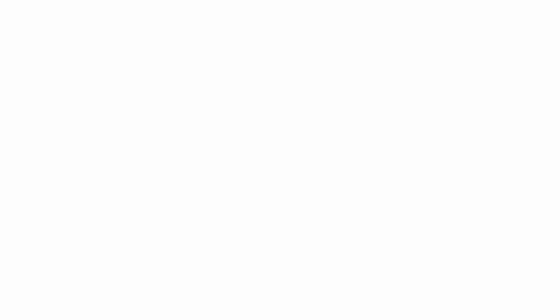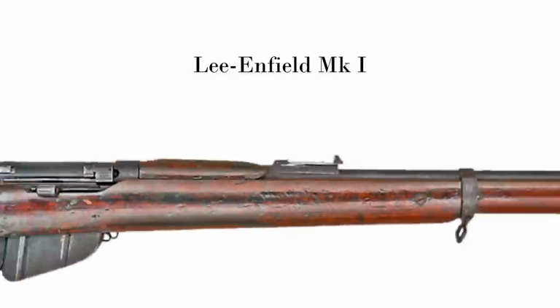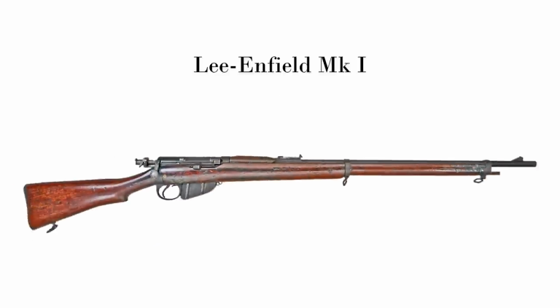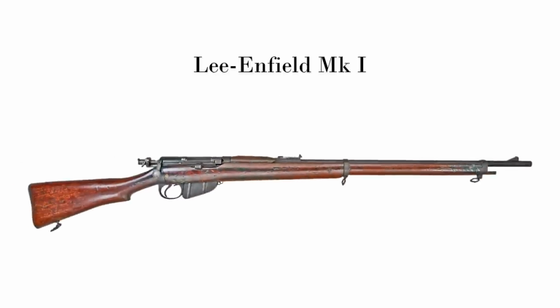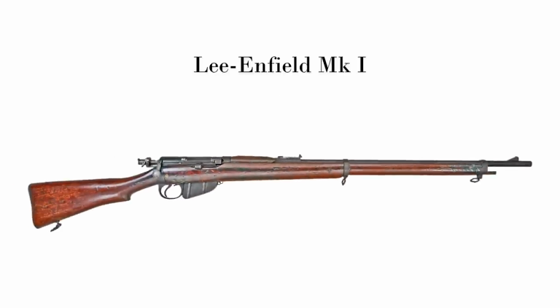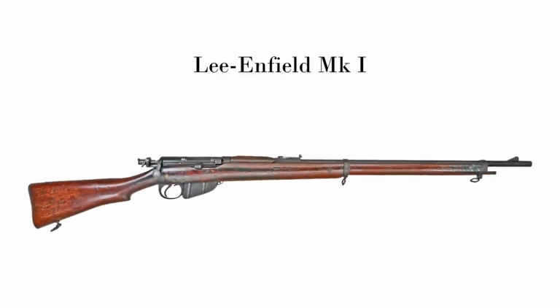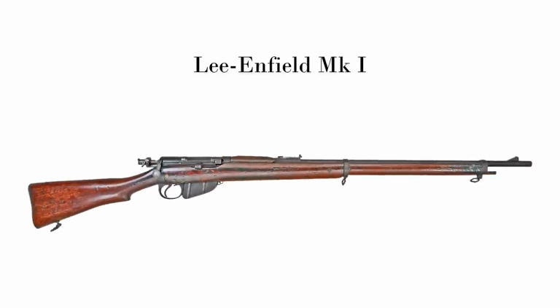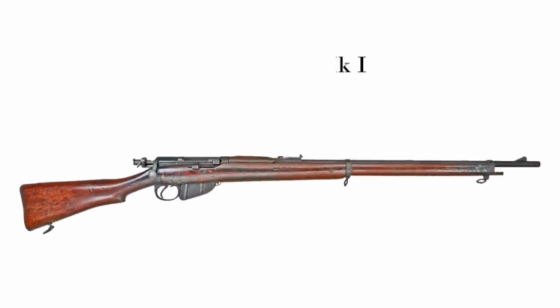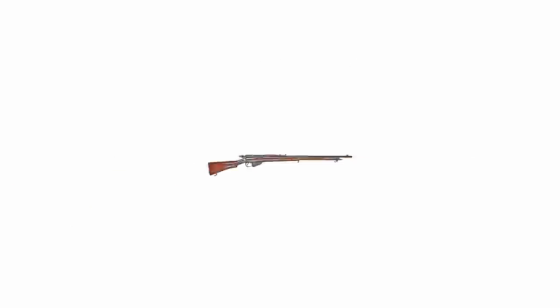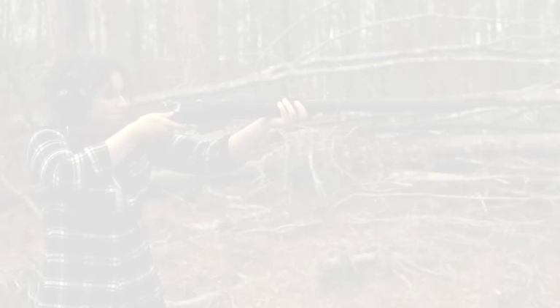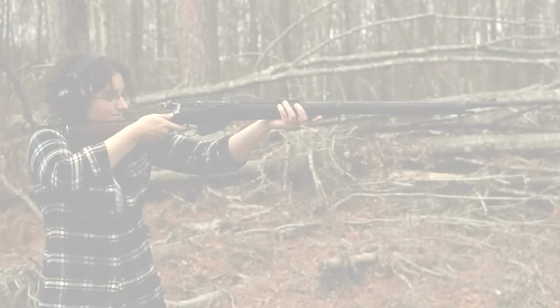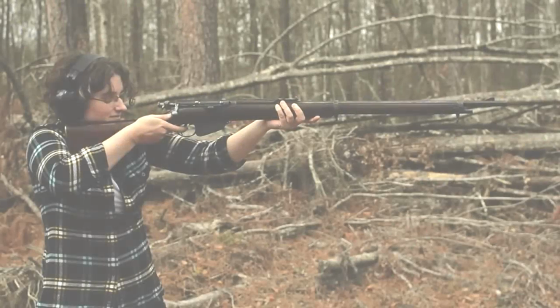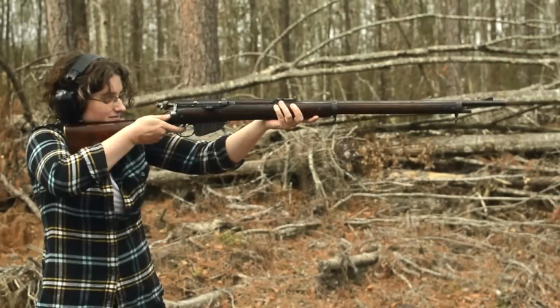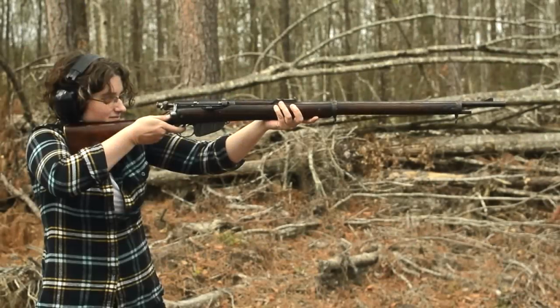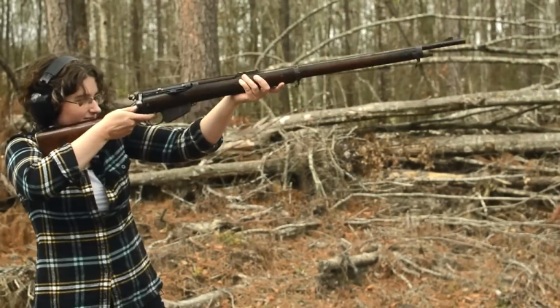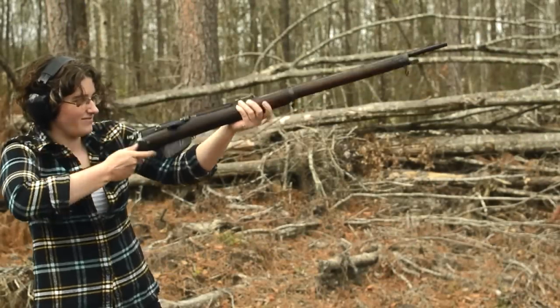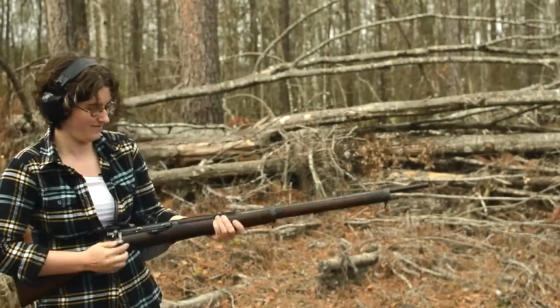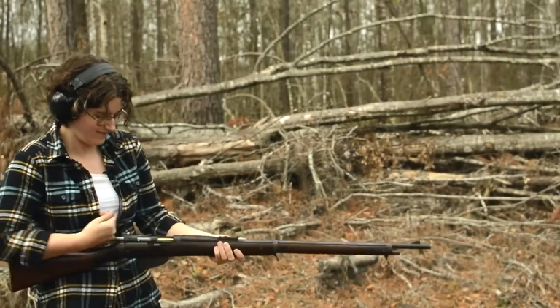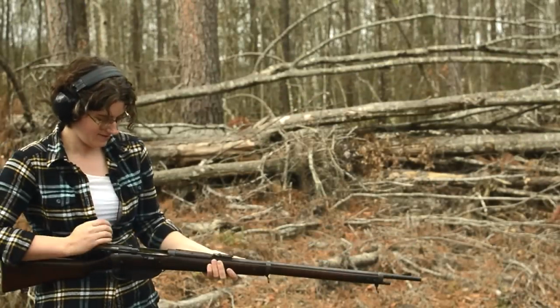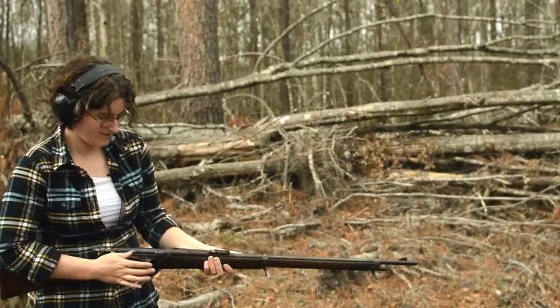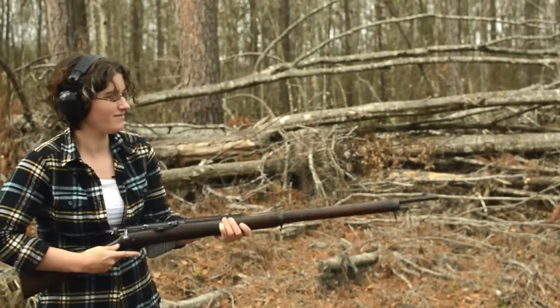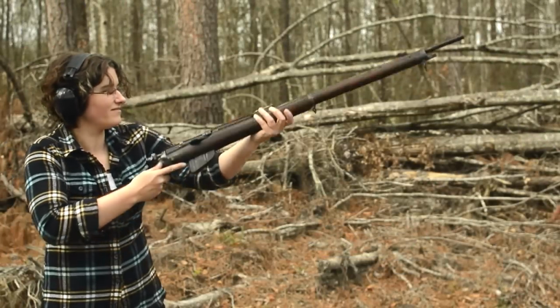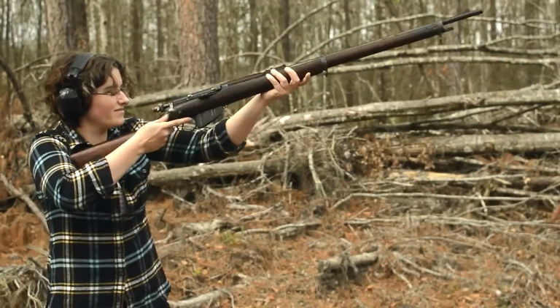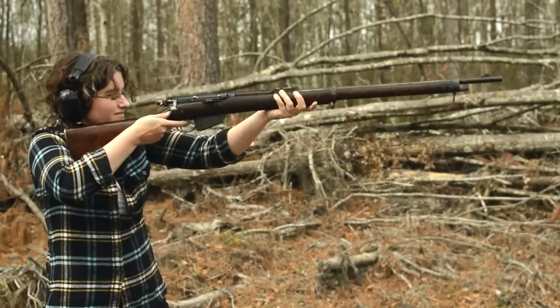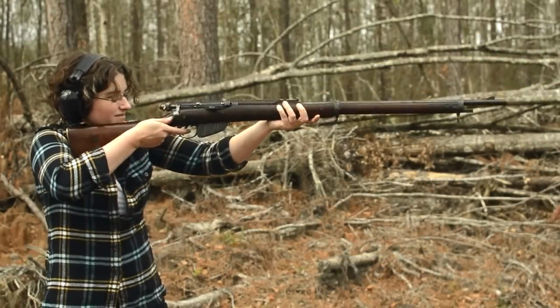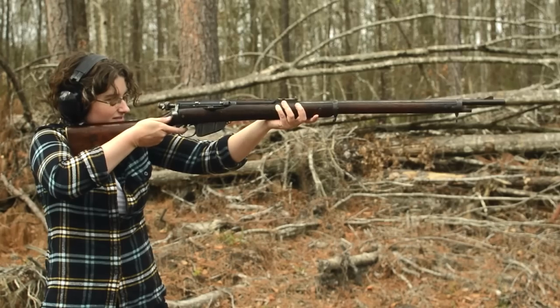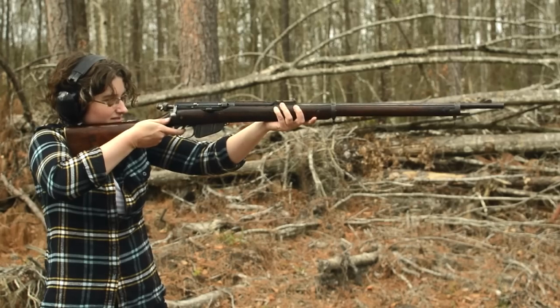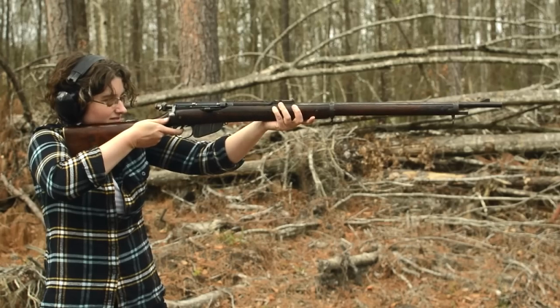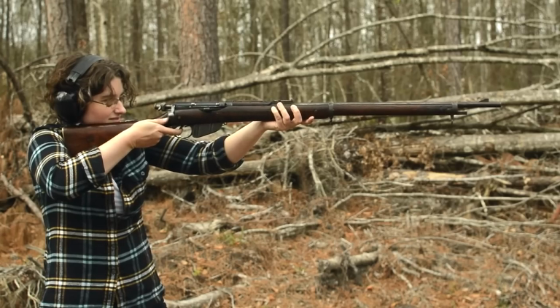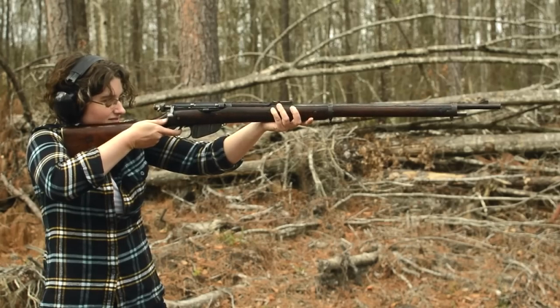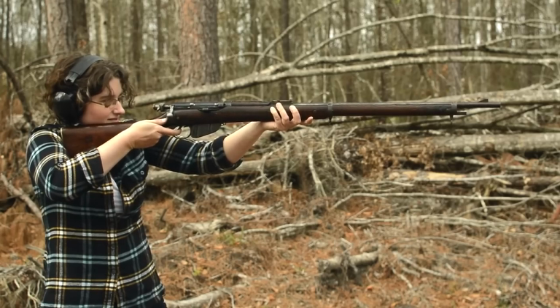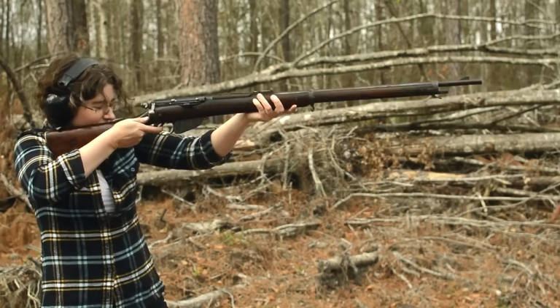Lee-Enfield Mark 1. Weighing in at 9.25 pounds with an overall length of 49.5 inches. This may look like the famous SMLE rifle, but it most definitely is not. Not yet, anyway.